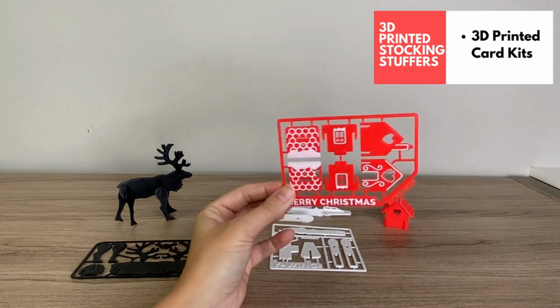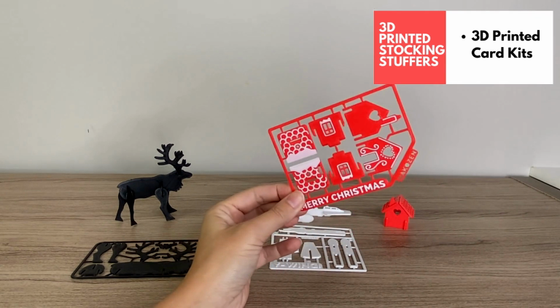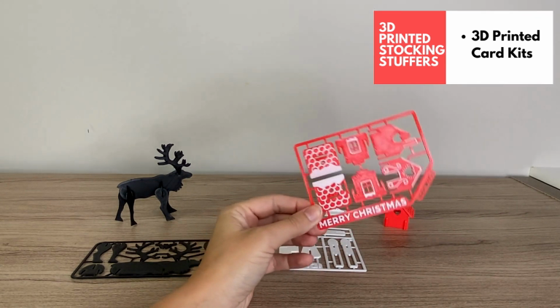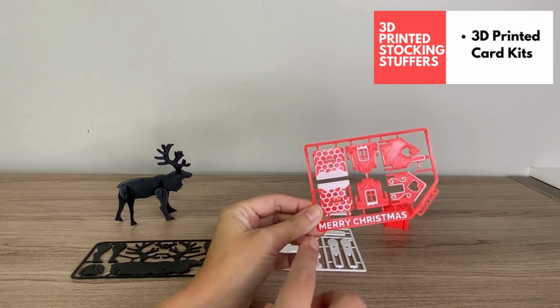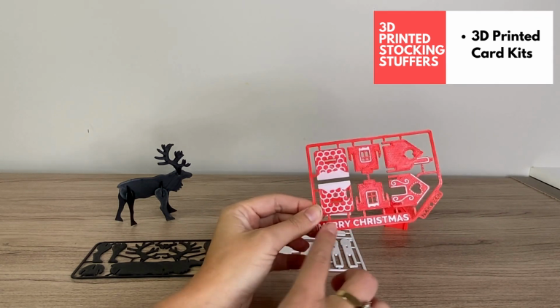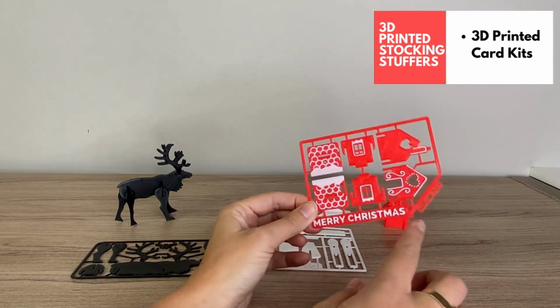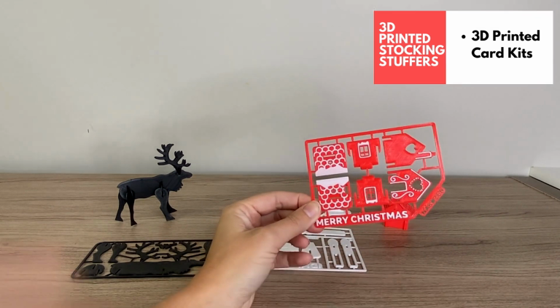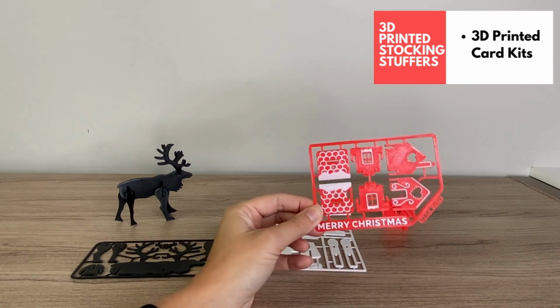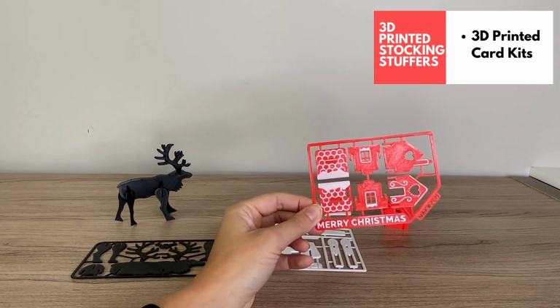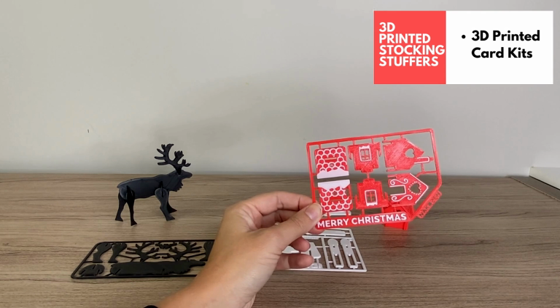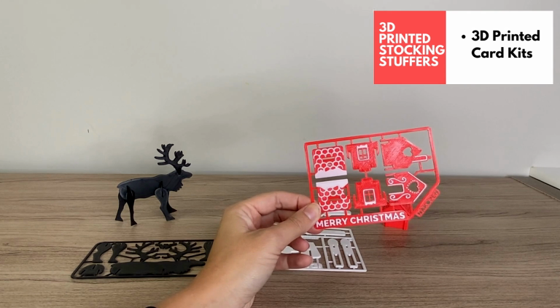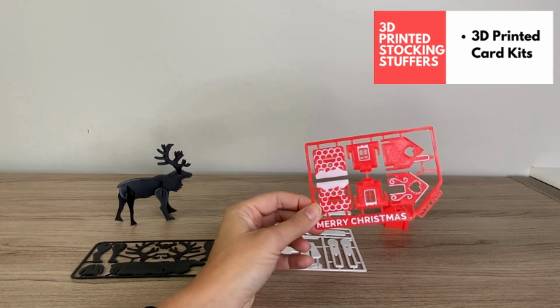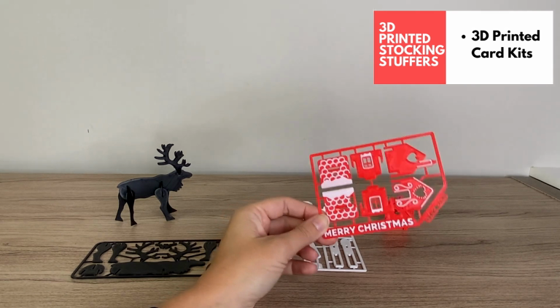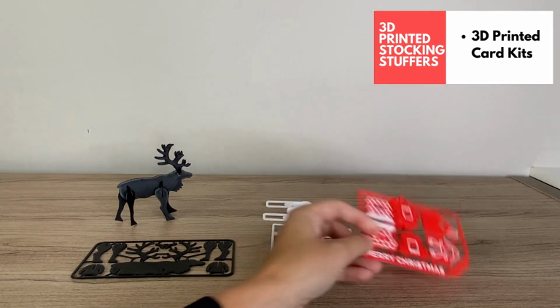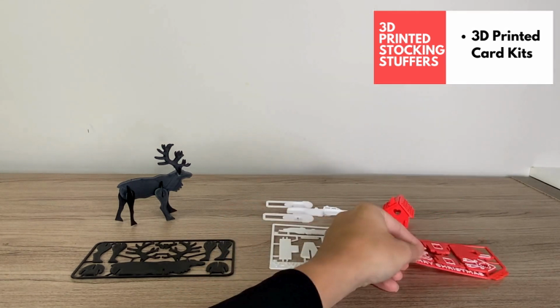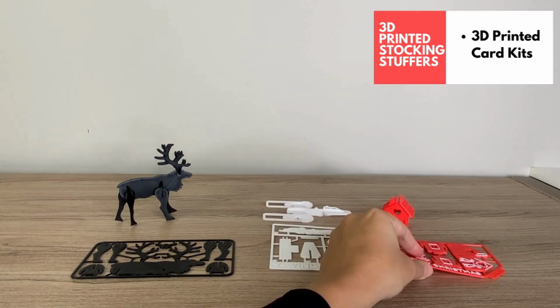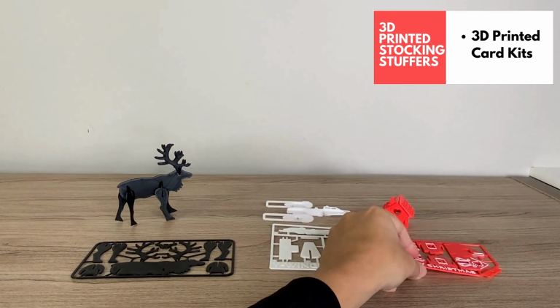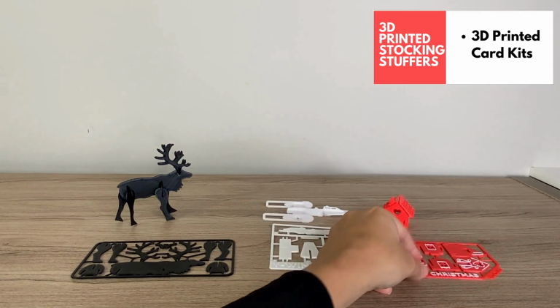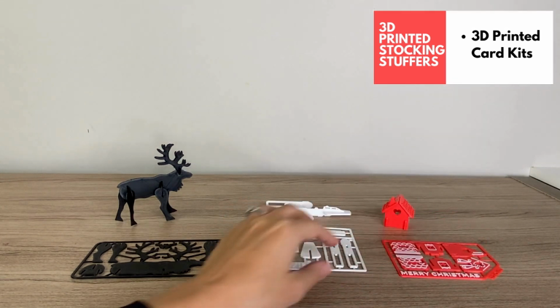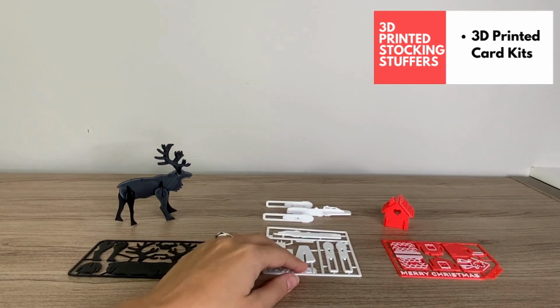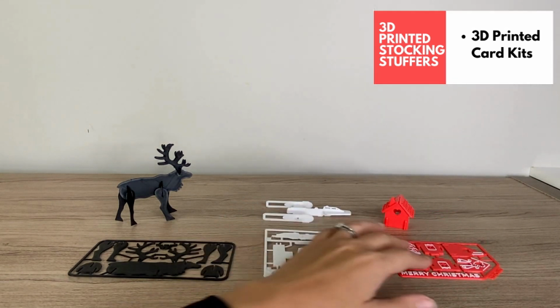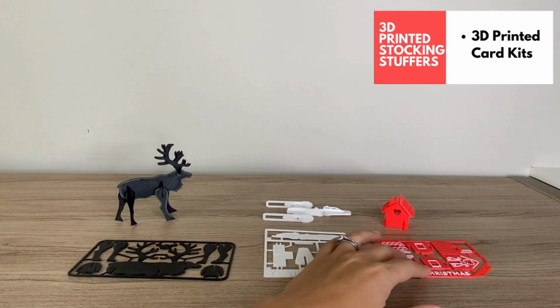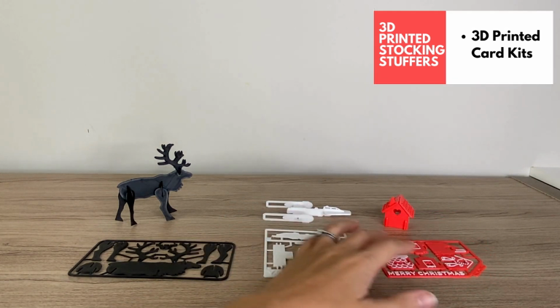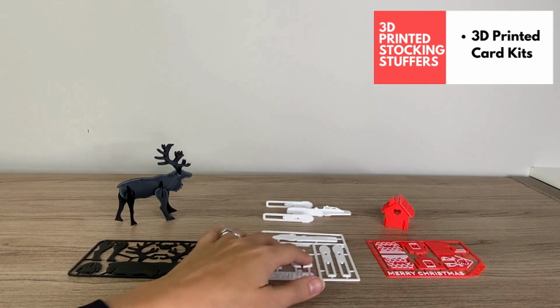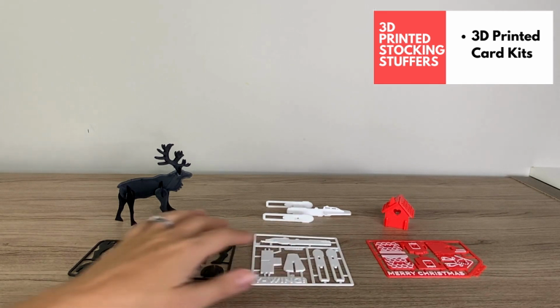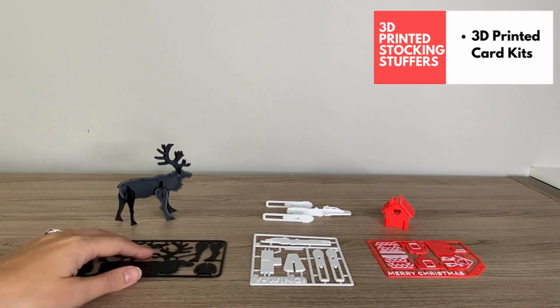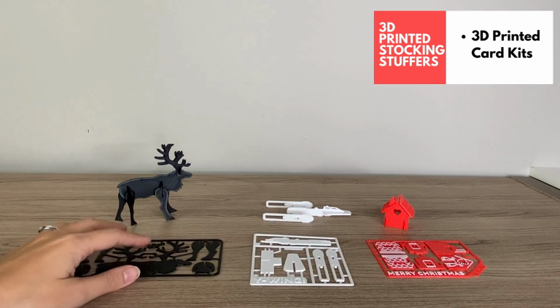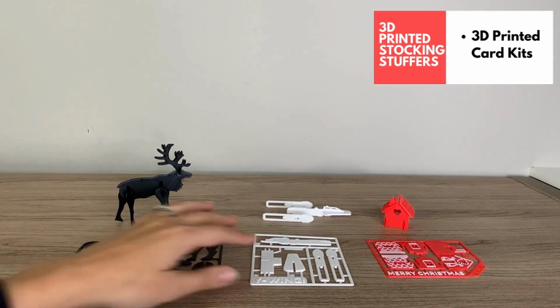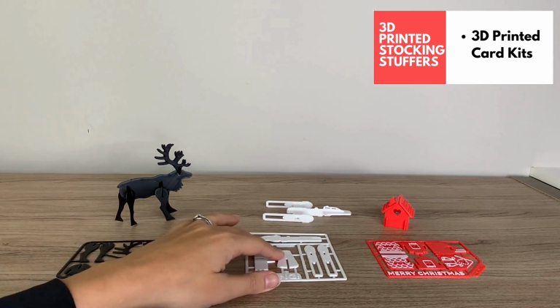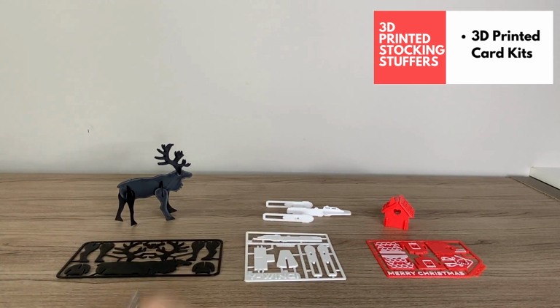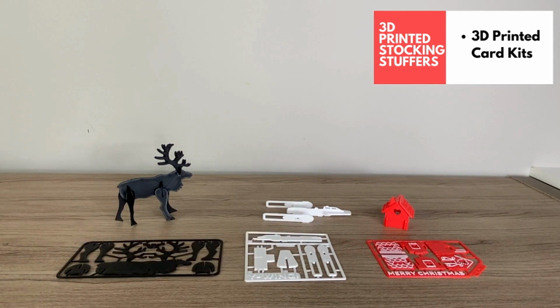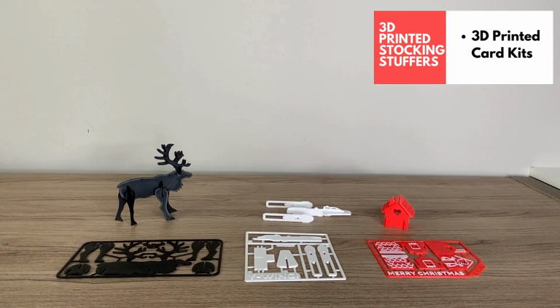You could customize the card kit — put the name of the person you're gifting to on the design. I think that would be really fun and perfect for the stocking this year.